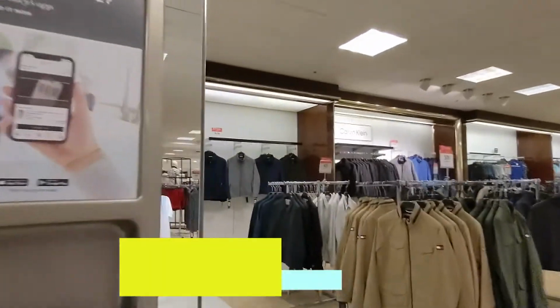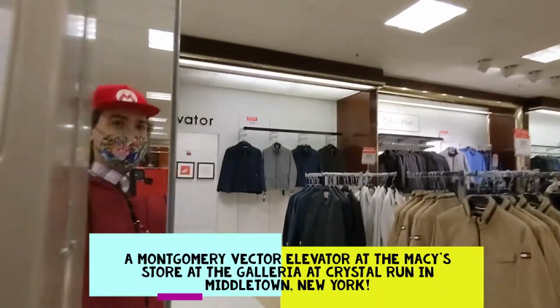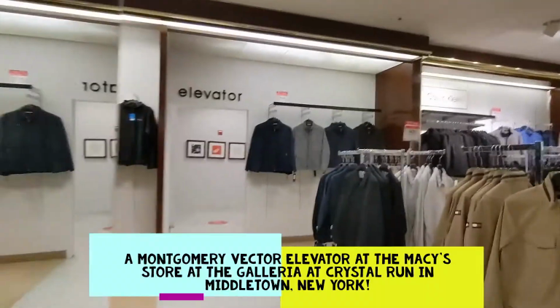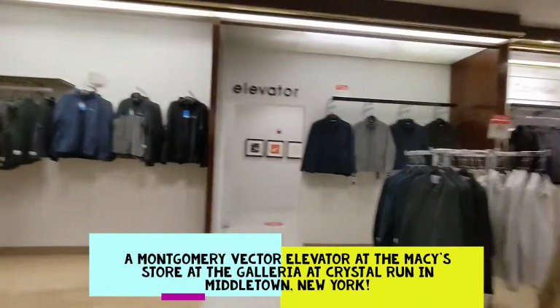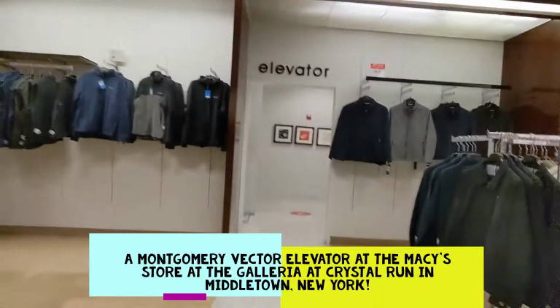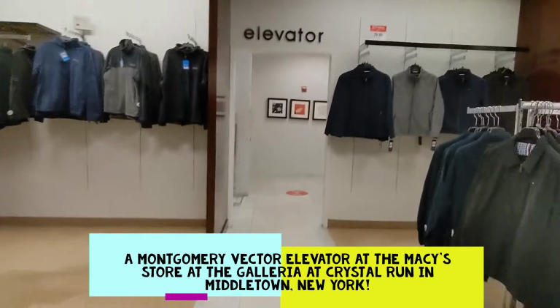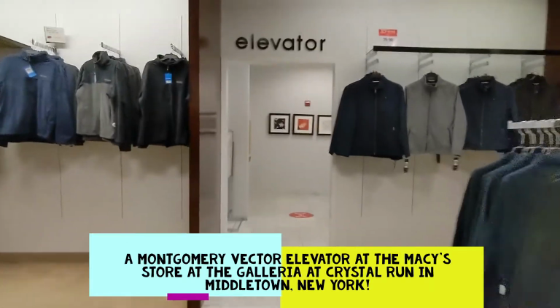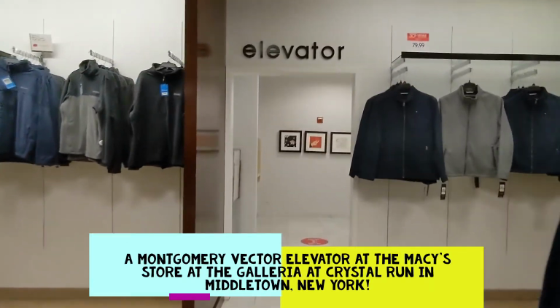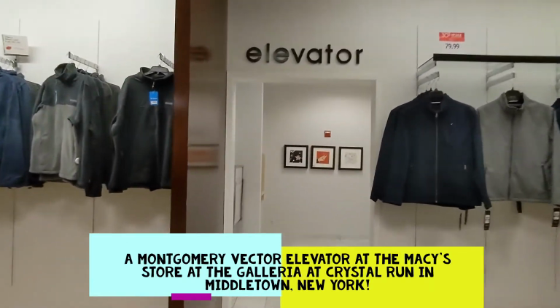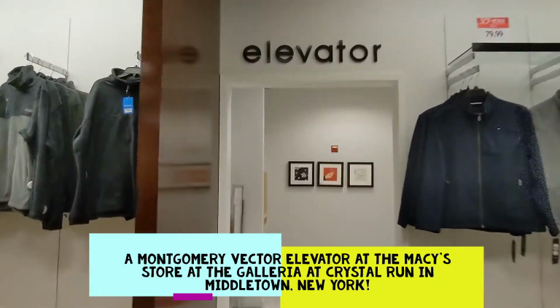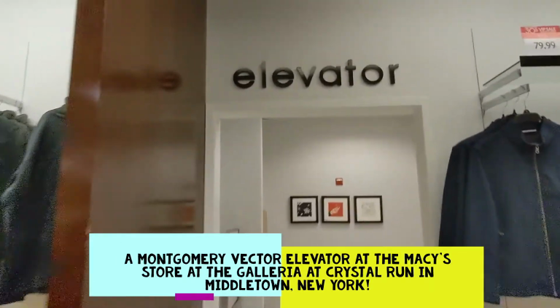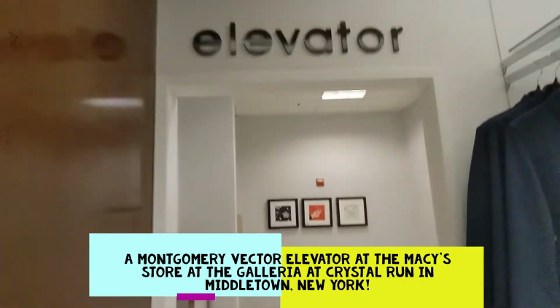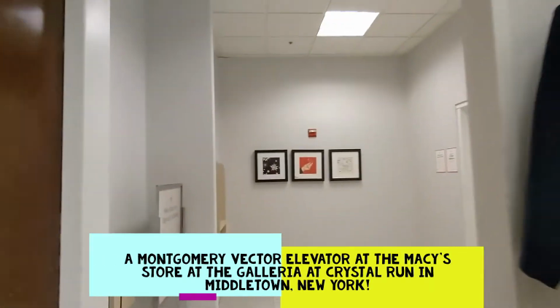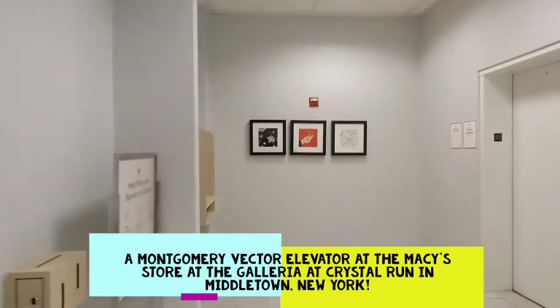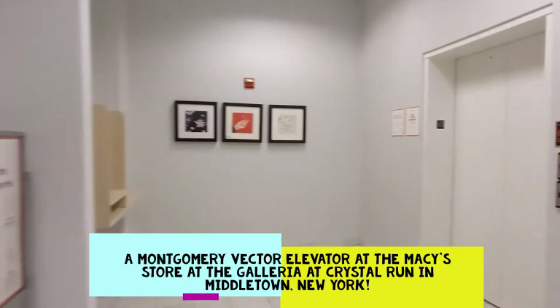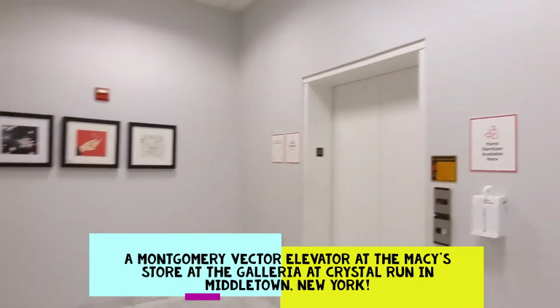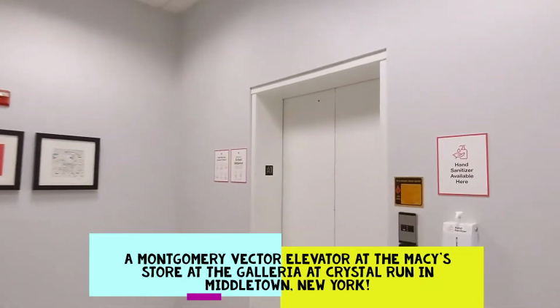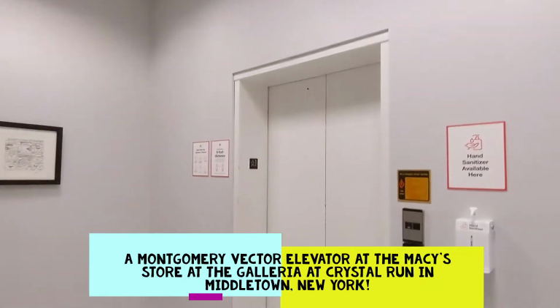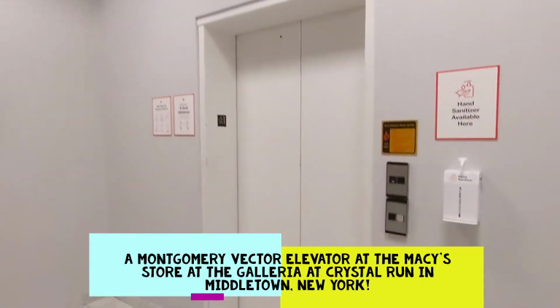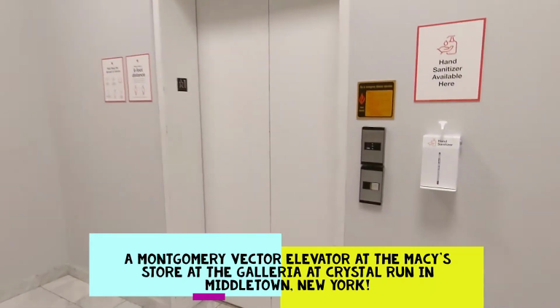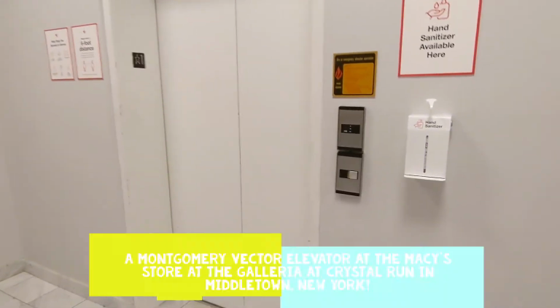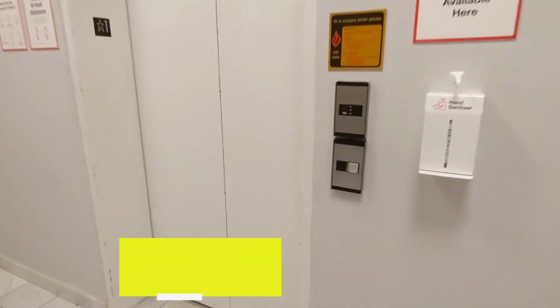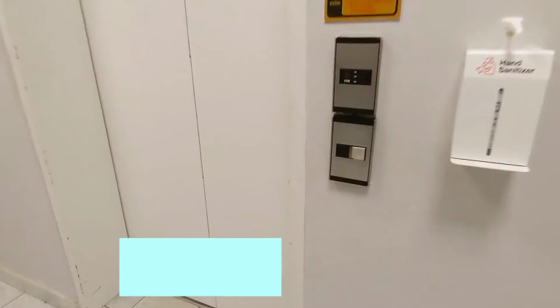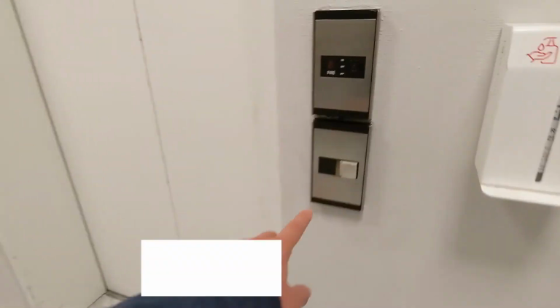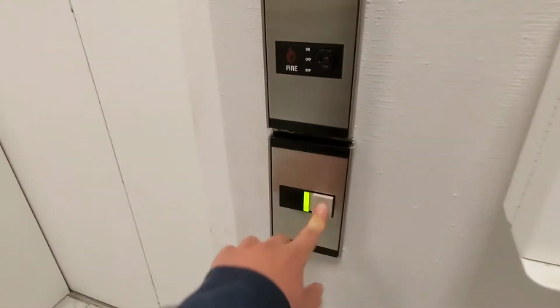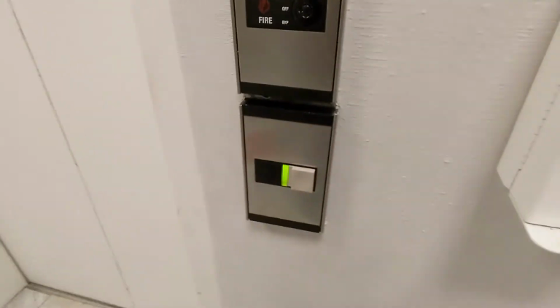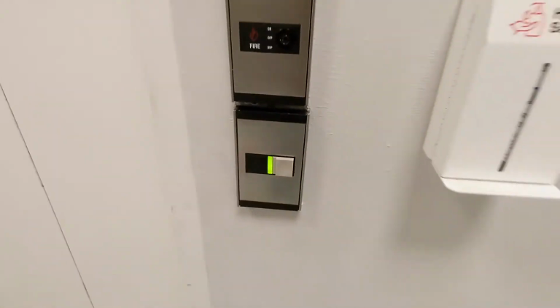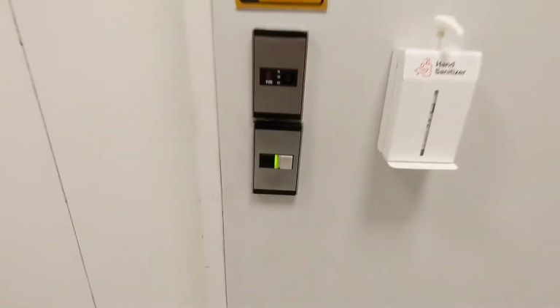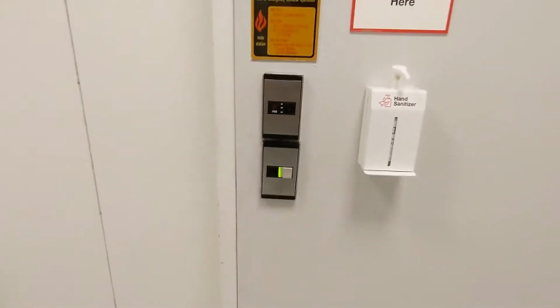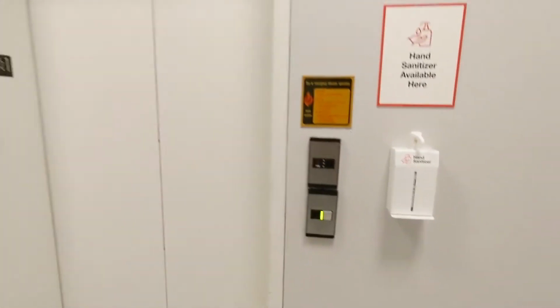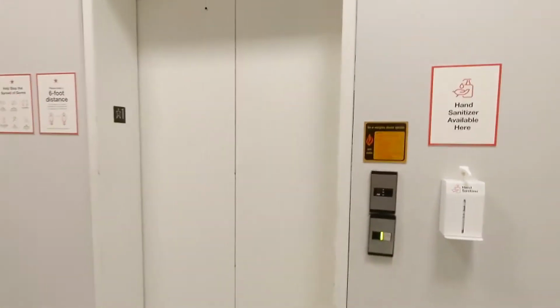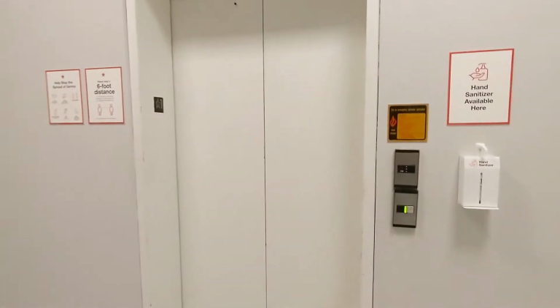All right, this is going to be the elevator at the Macy's store gallery at Crystal Run Mall in Middletown, New York. We have a Vector to ride — always love Montgomery Vectors.